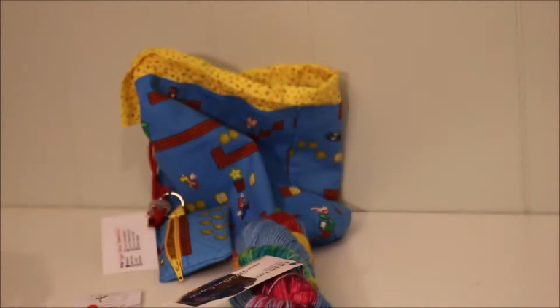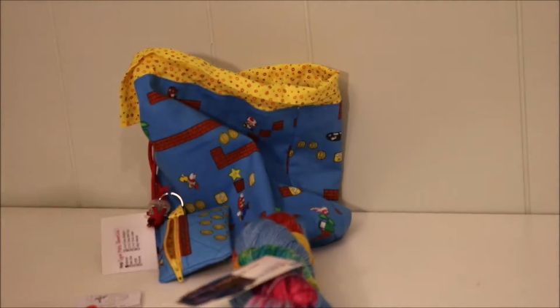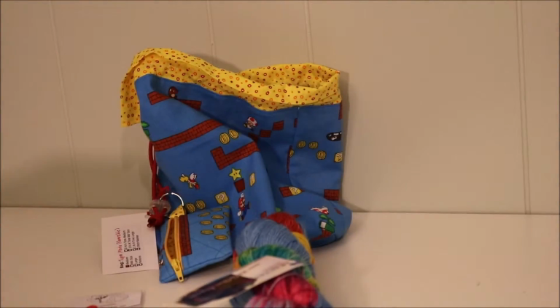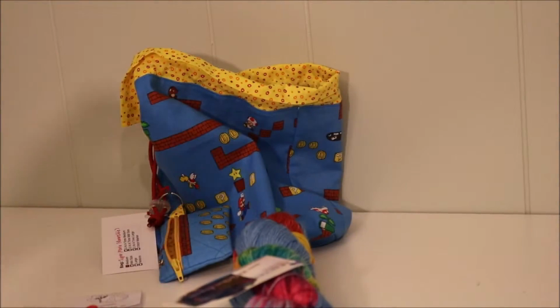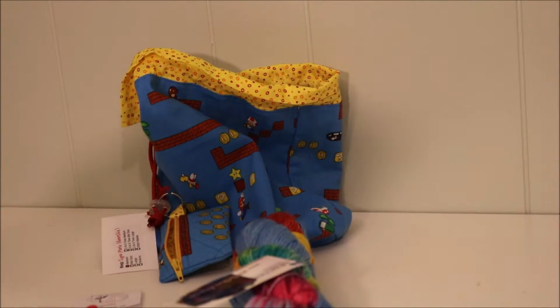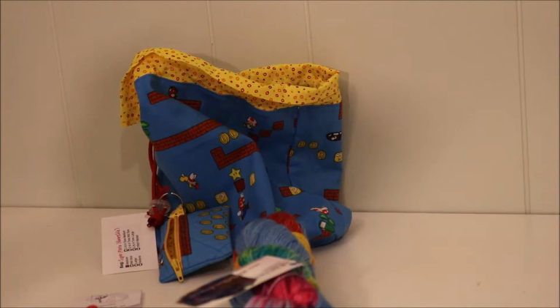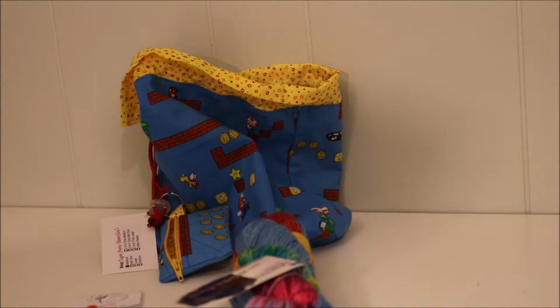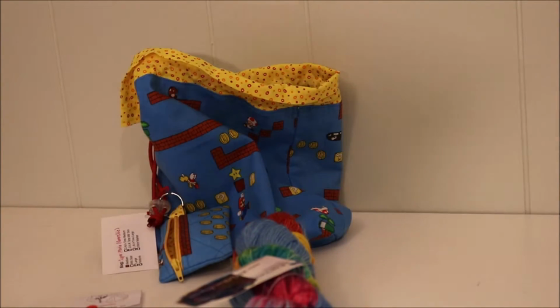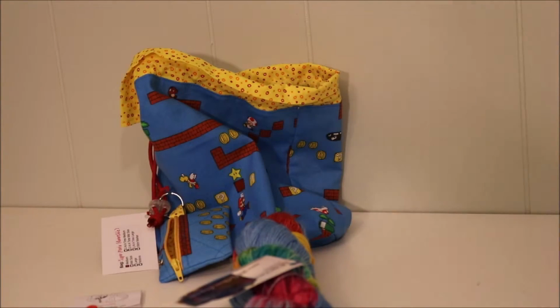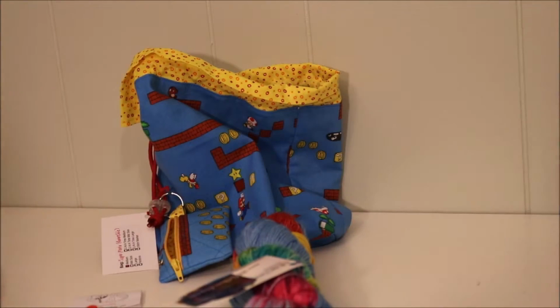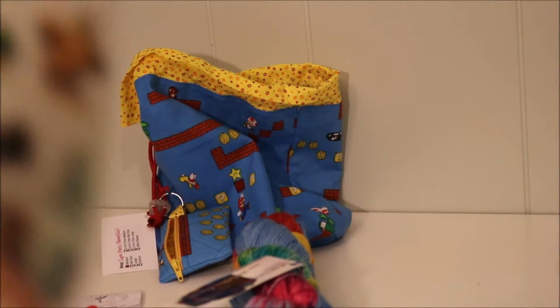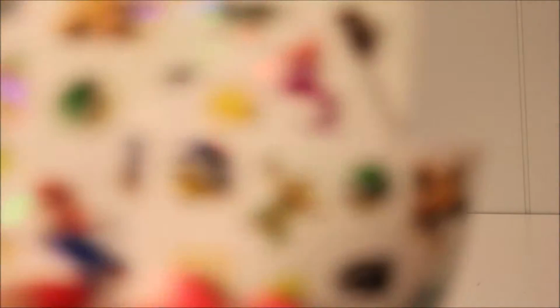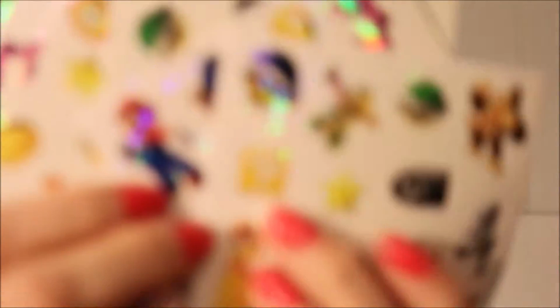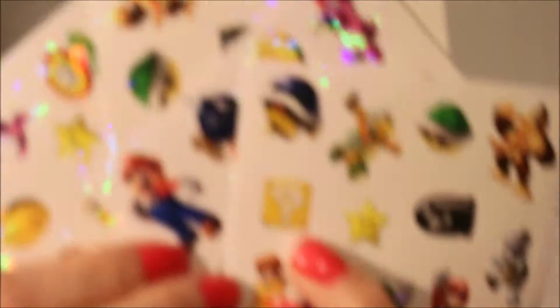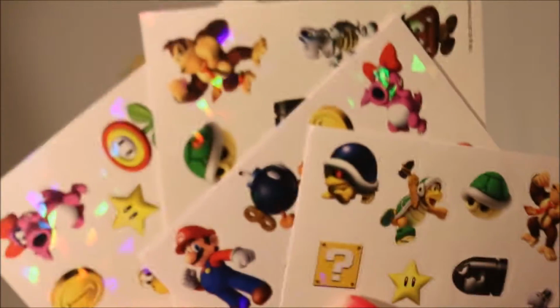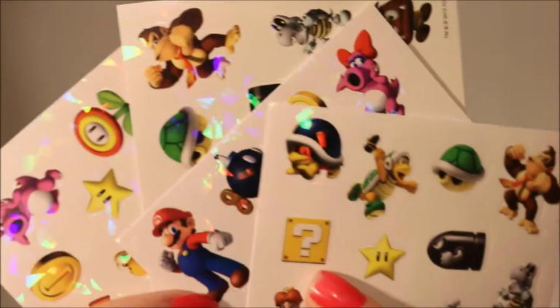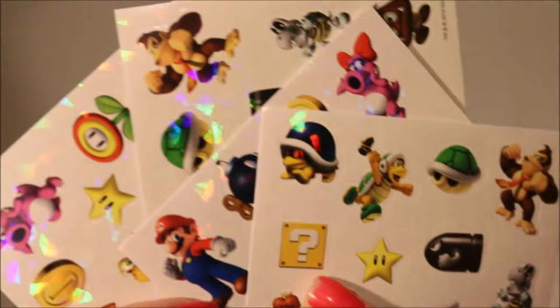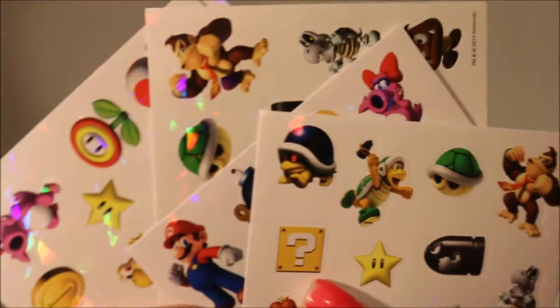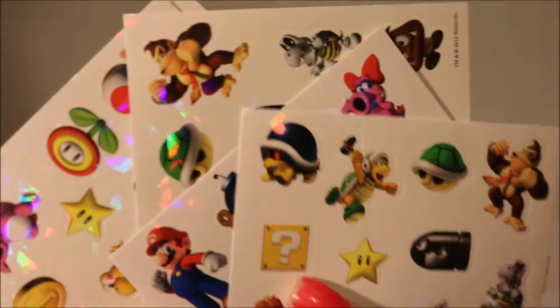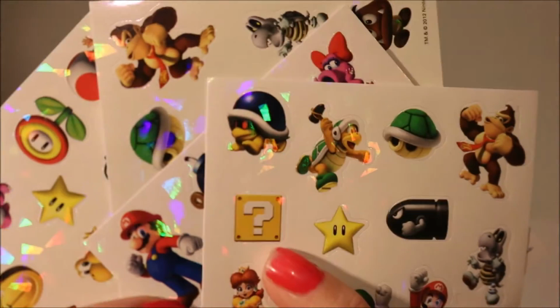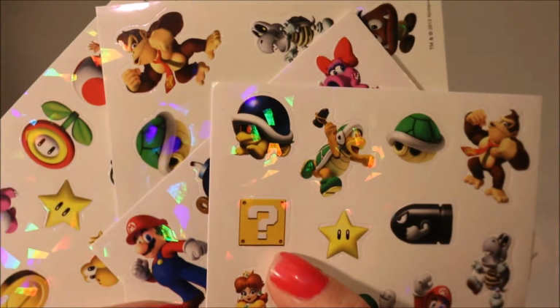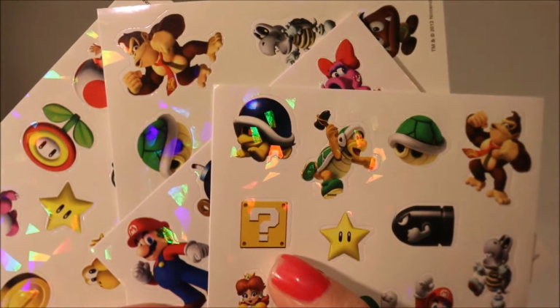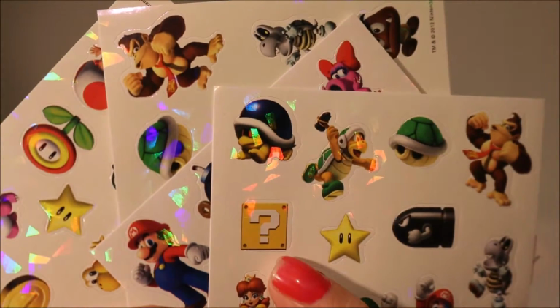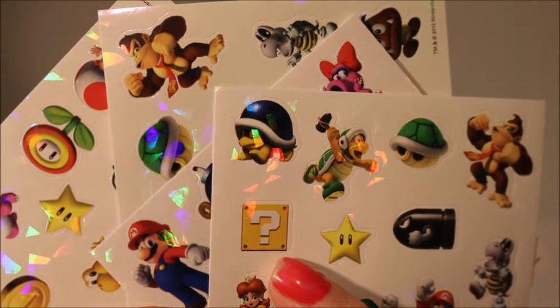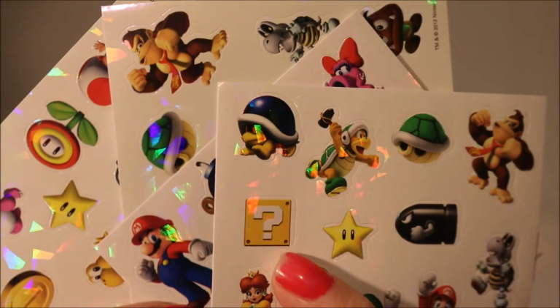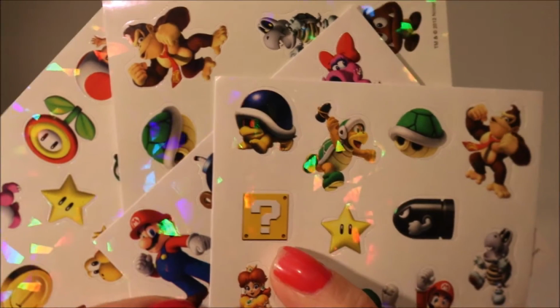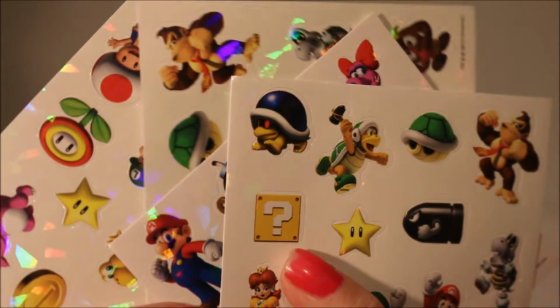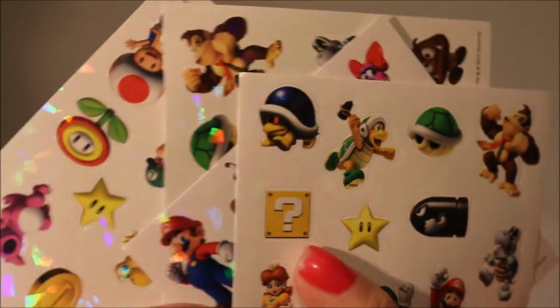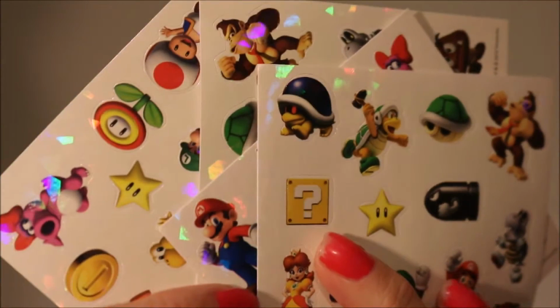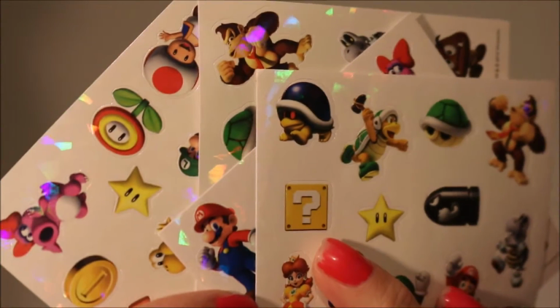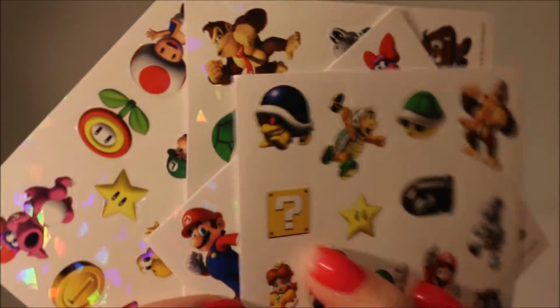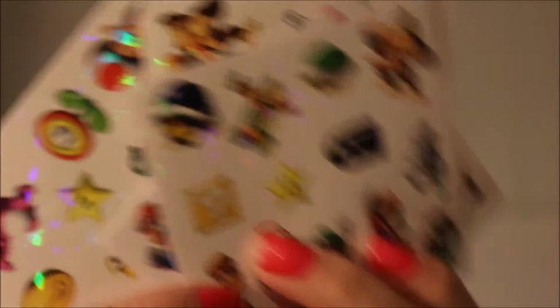And some stickers. These are really awesome because we are potty training and he is getting stickers for good behavior and potty training.